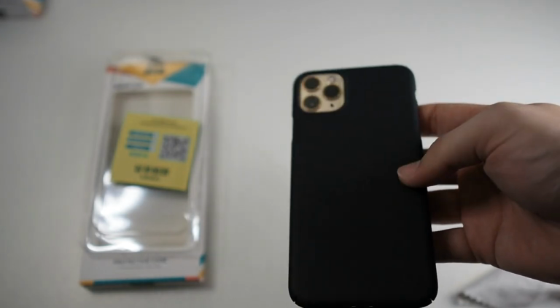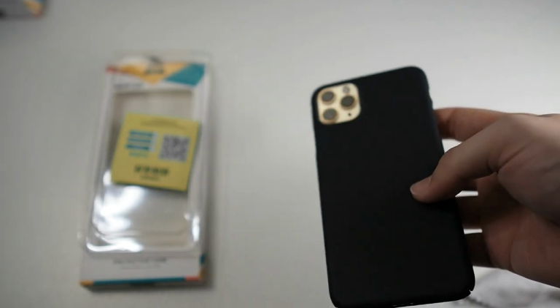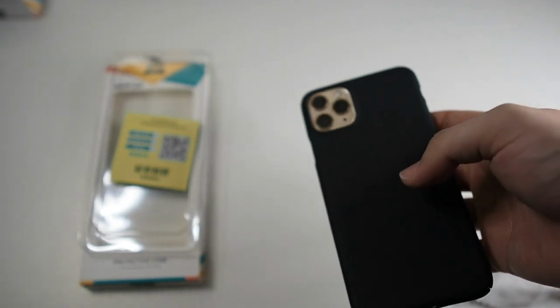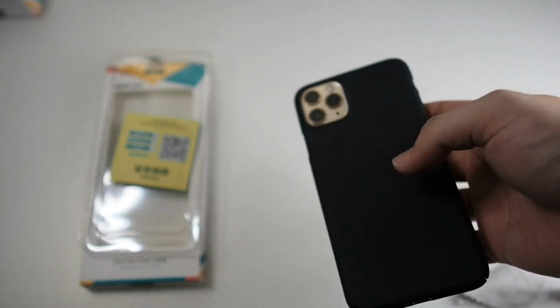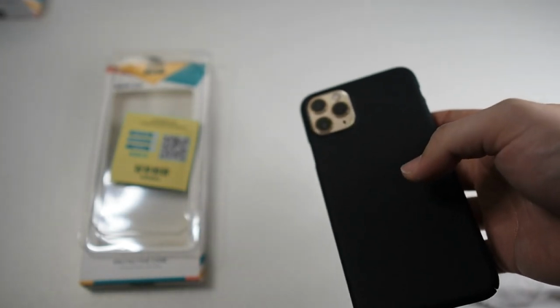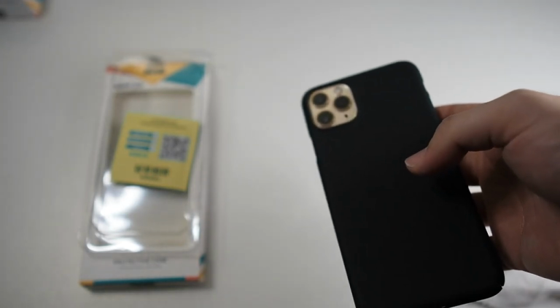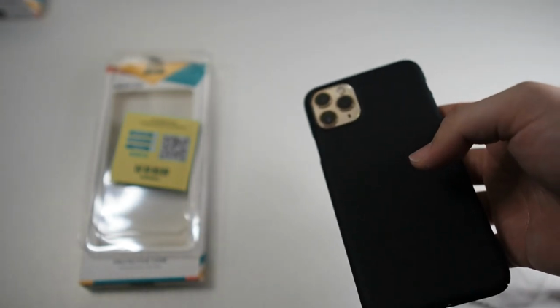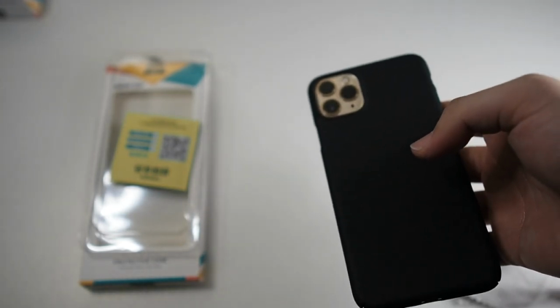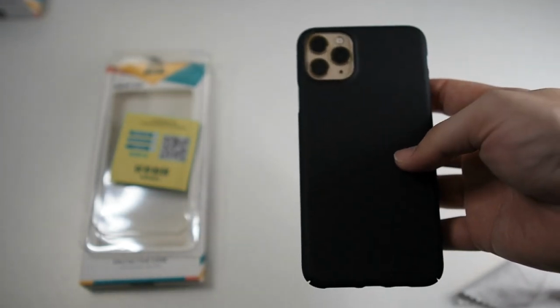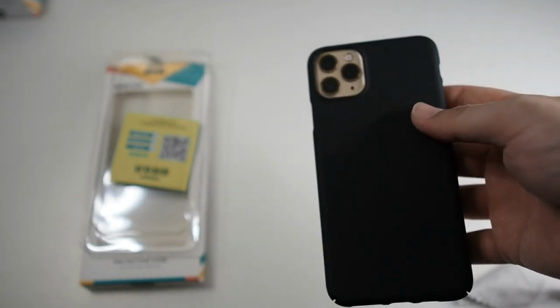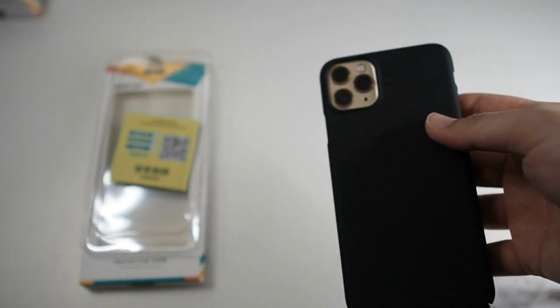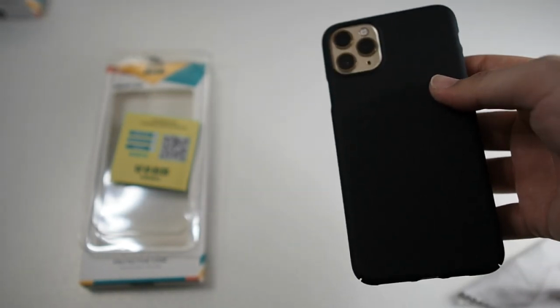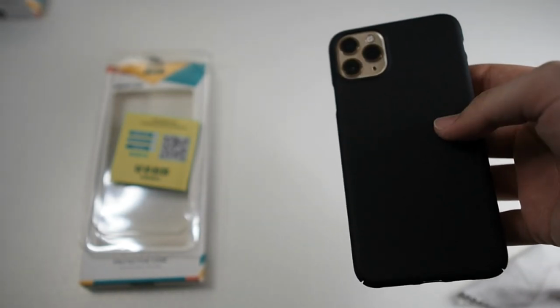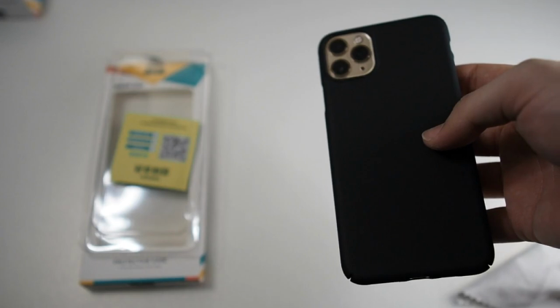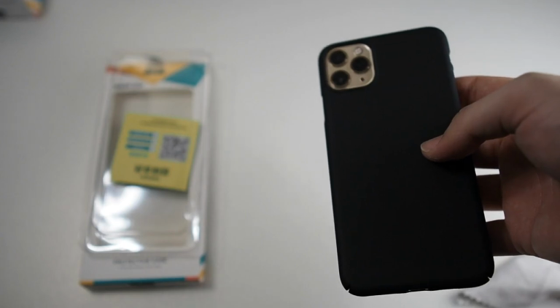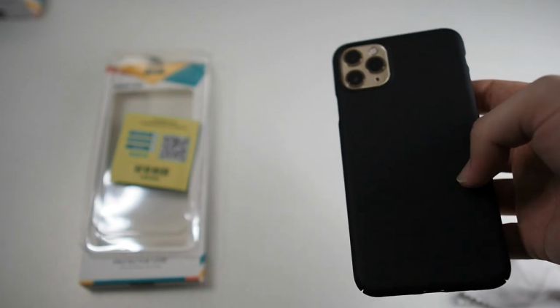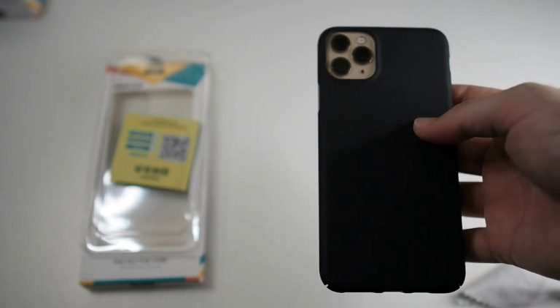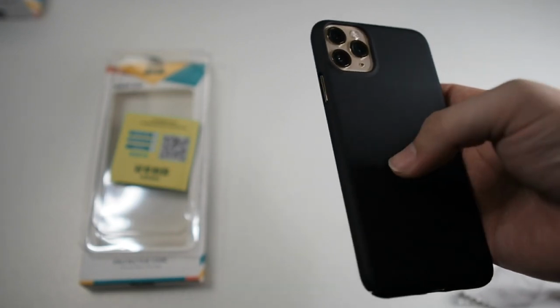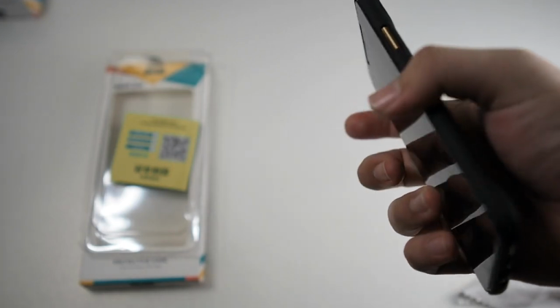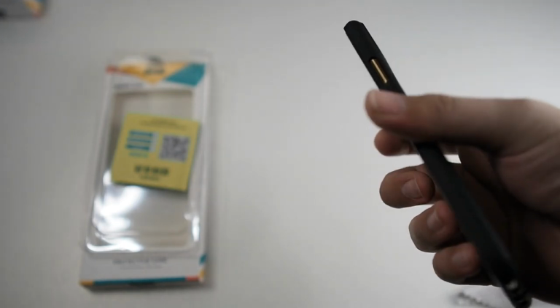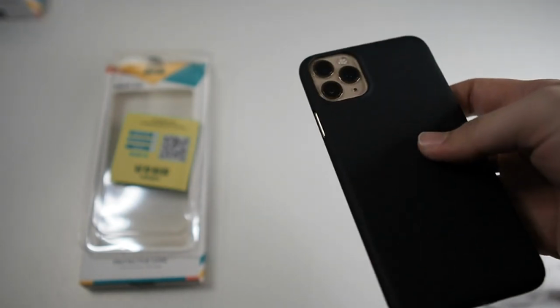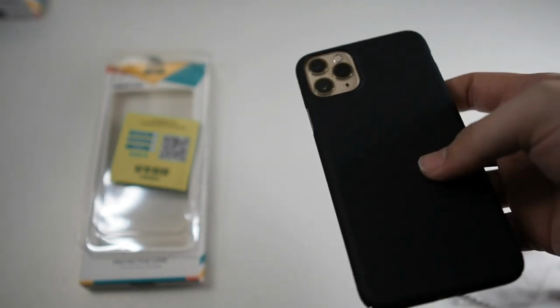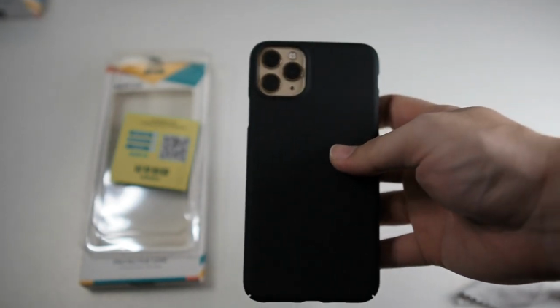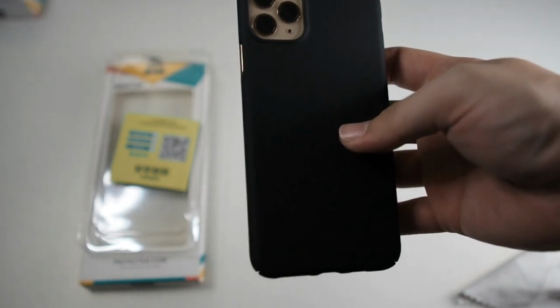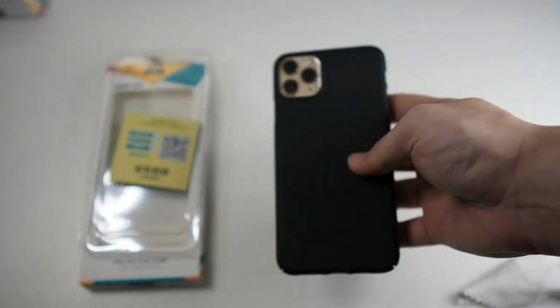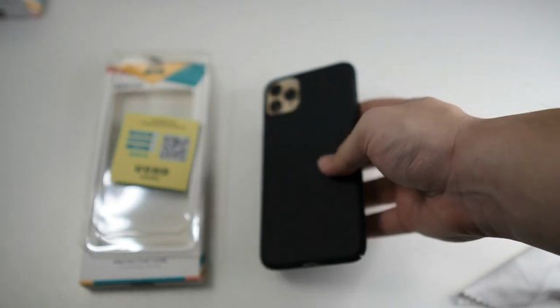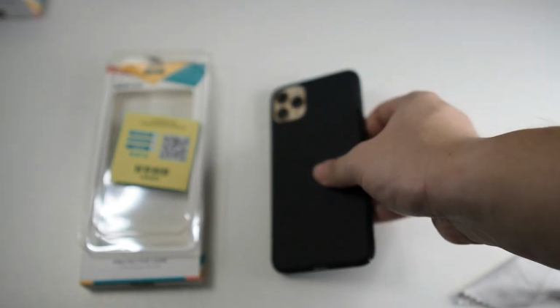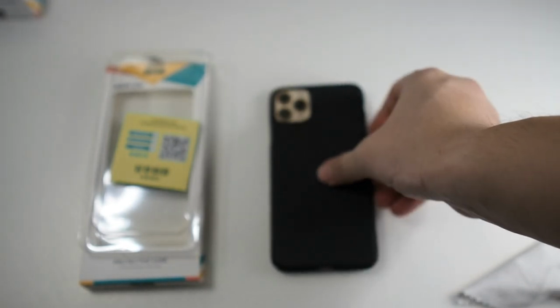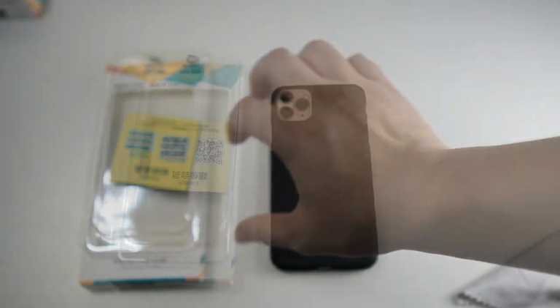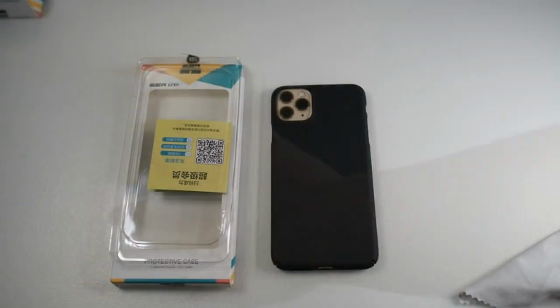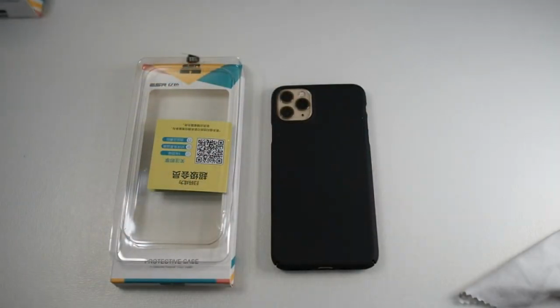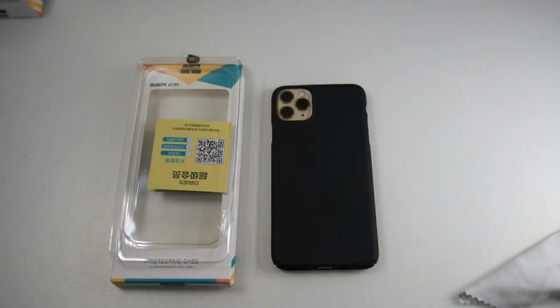This case is very simple compared to other more protective cases which have shock absorption bumpers and stuff. This is basically just a snap-on case — snap it on and you're good to go.